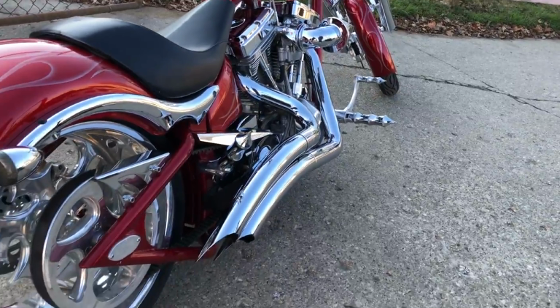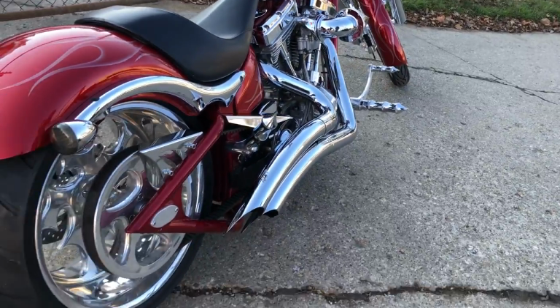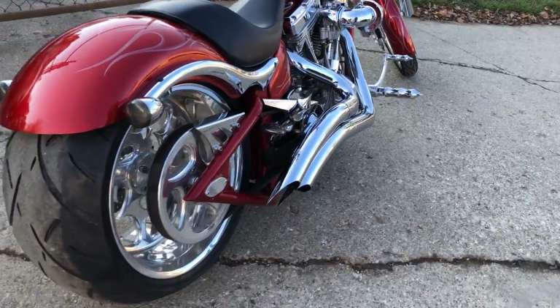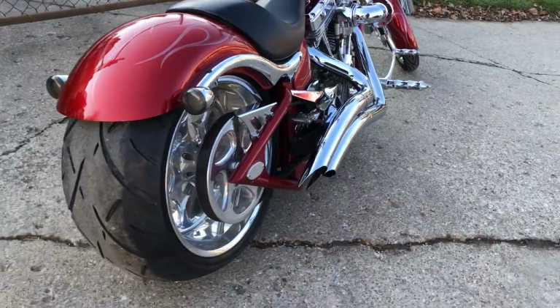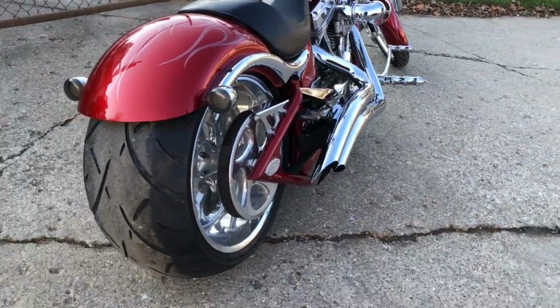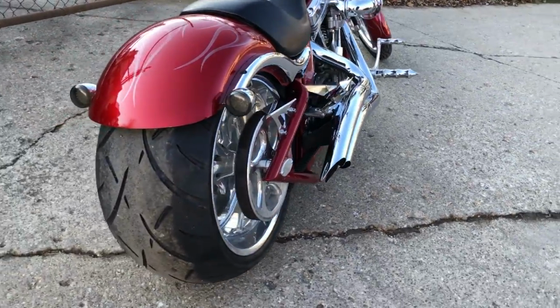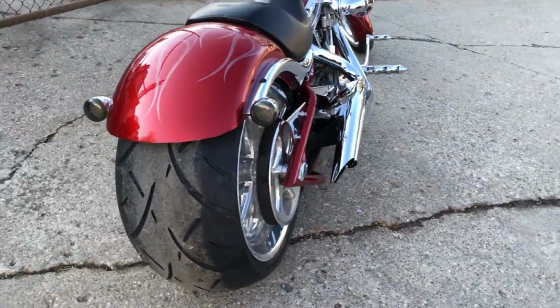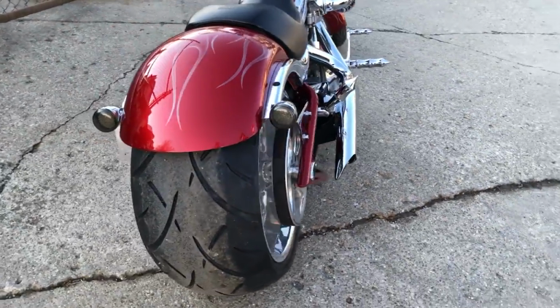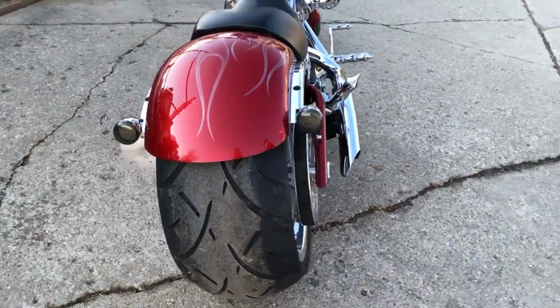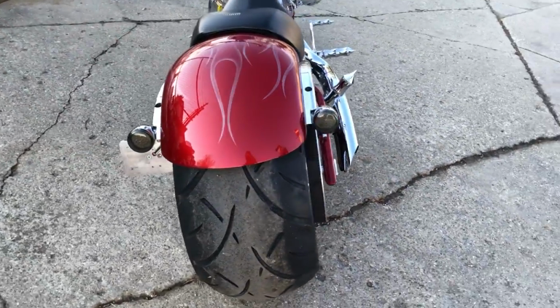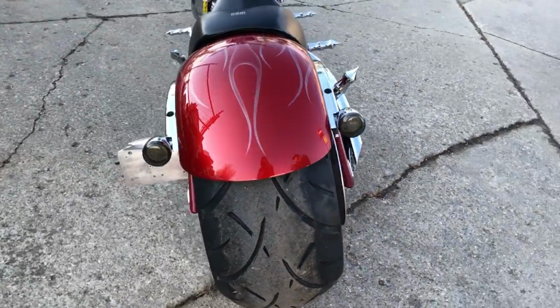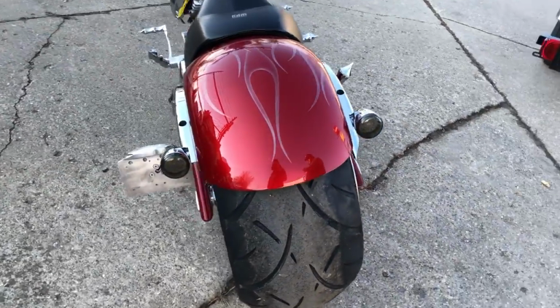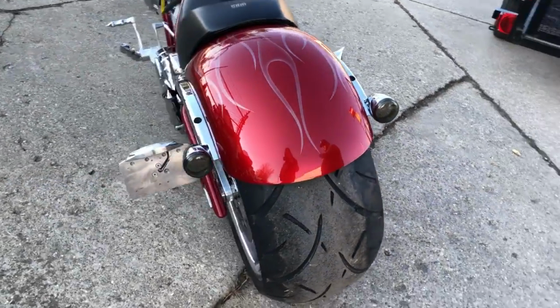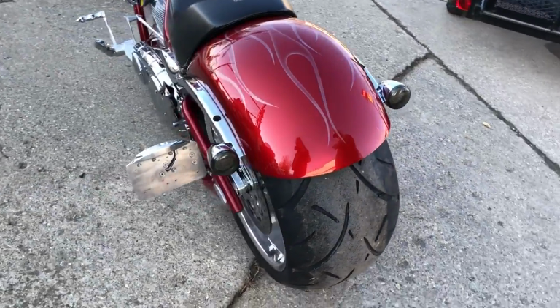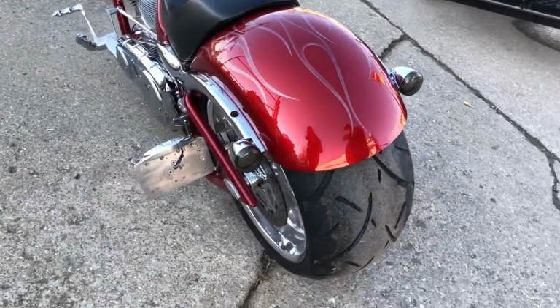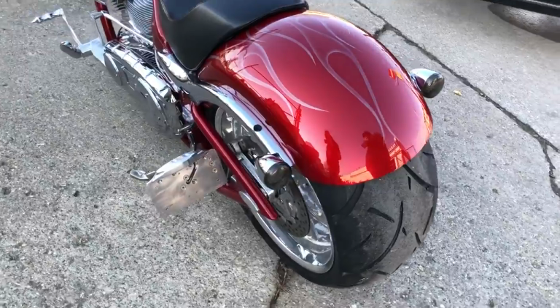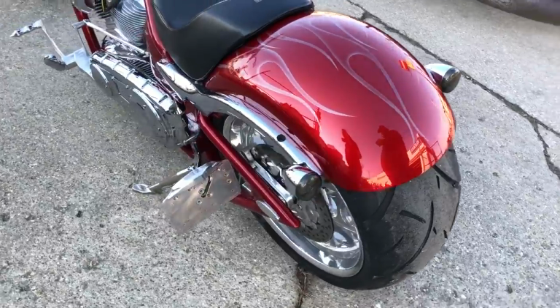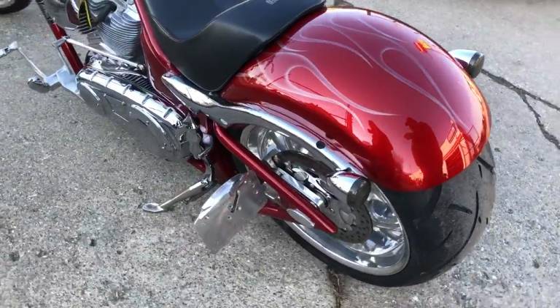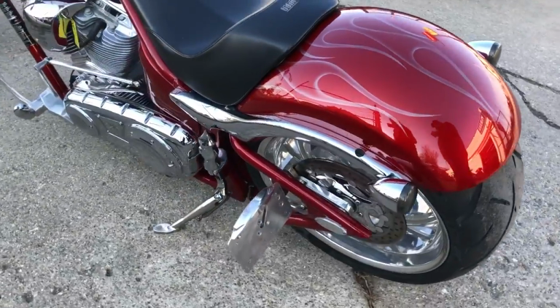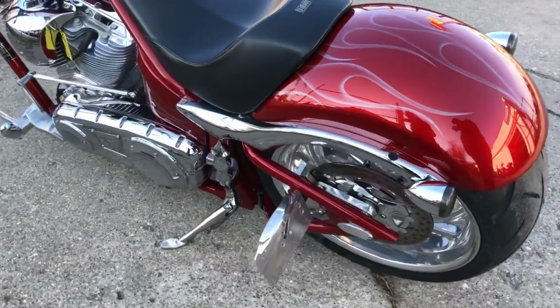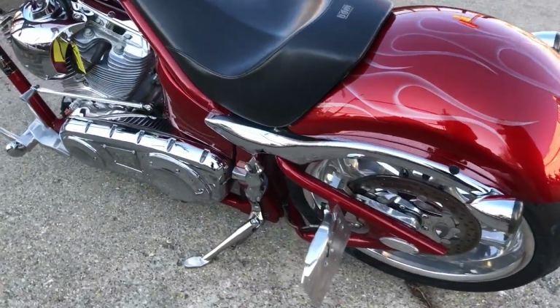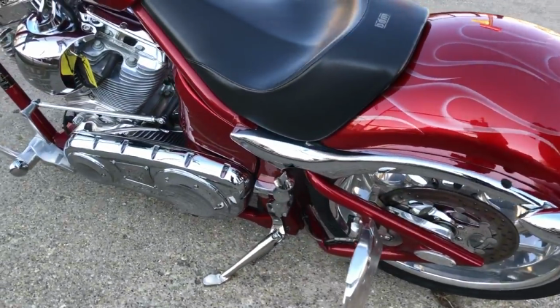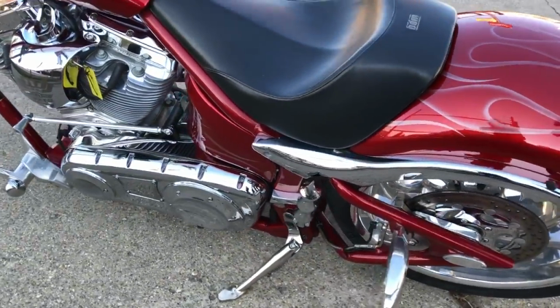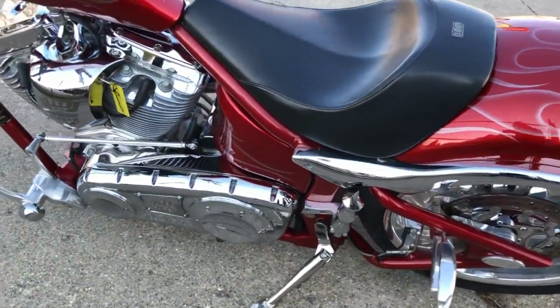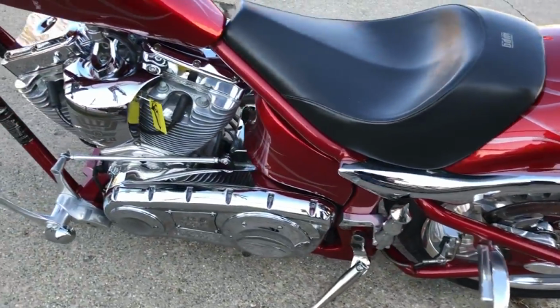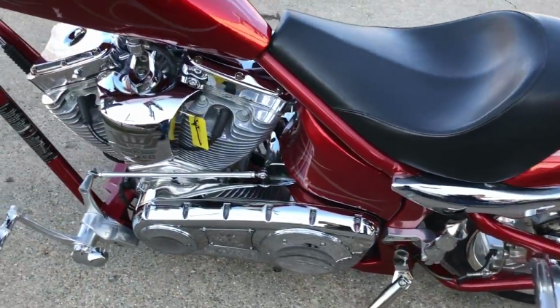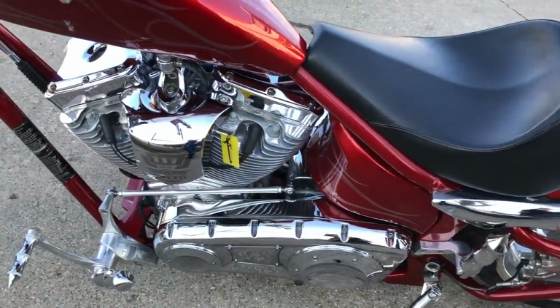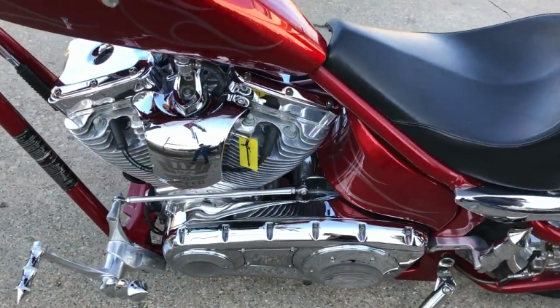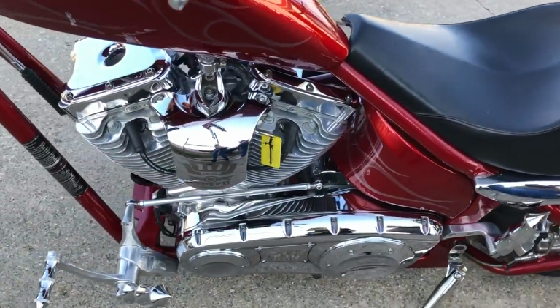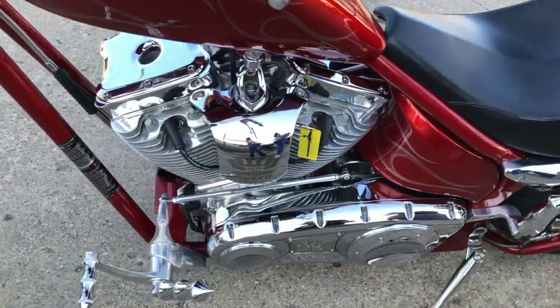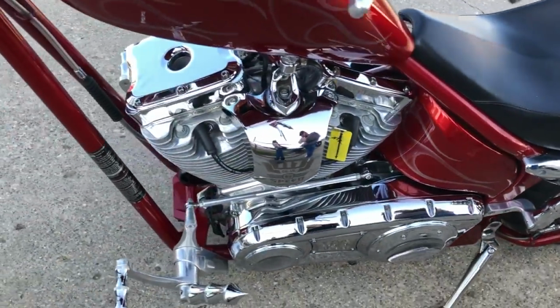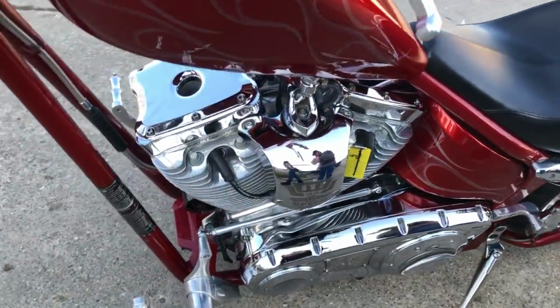Take a close look at this top of the line Big Dog. It's got a brand new 300 rear tire on it, polished front and rear wheels, cone air intake, and Heinz exhaust.